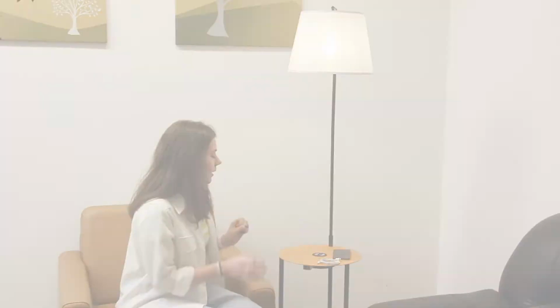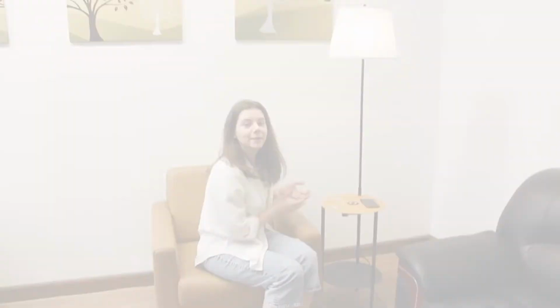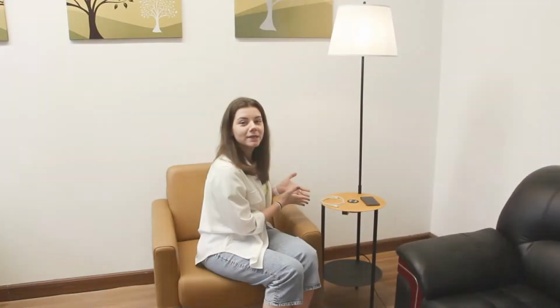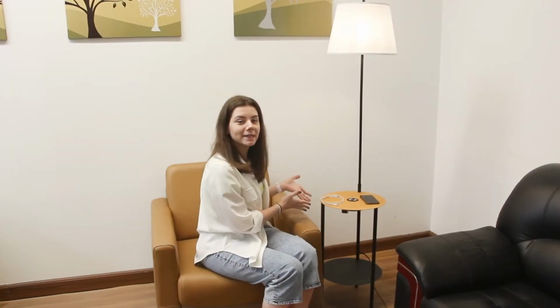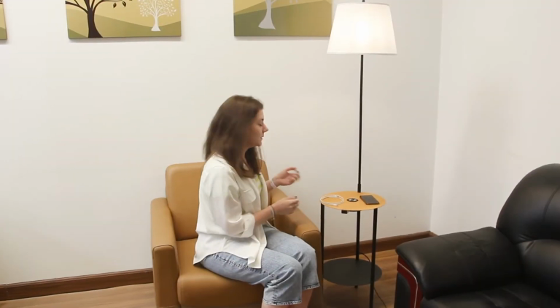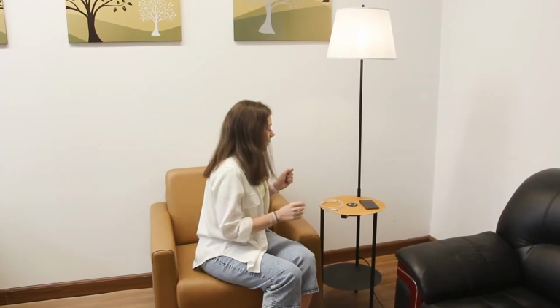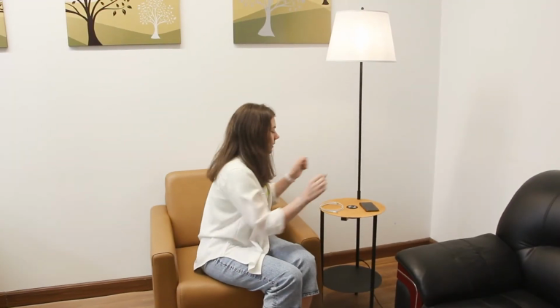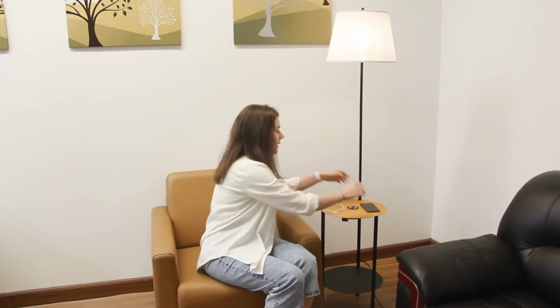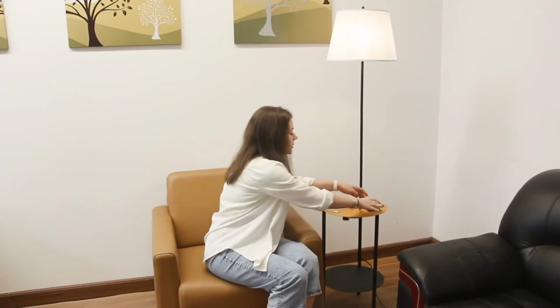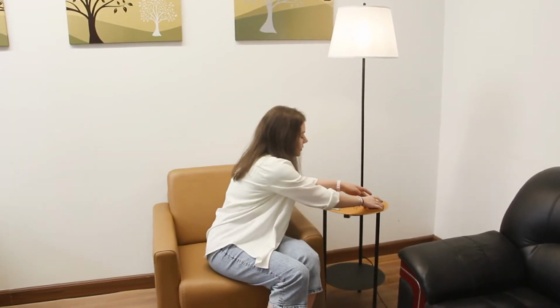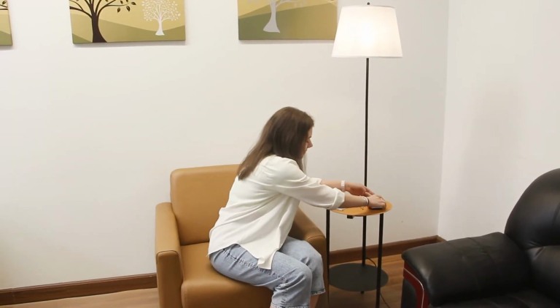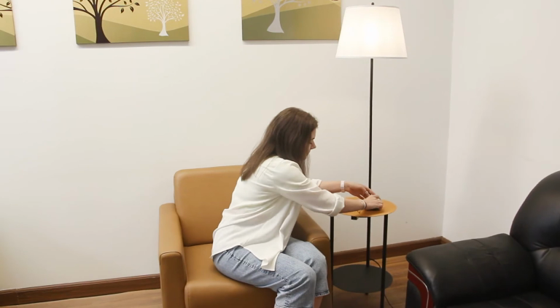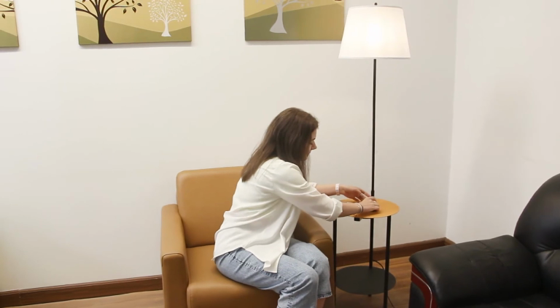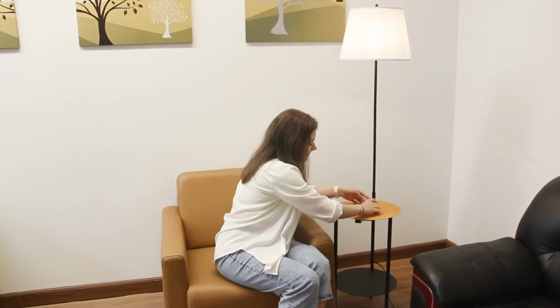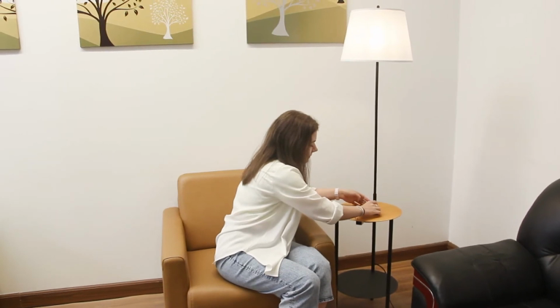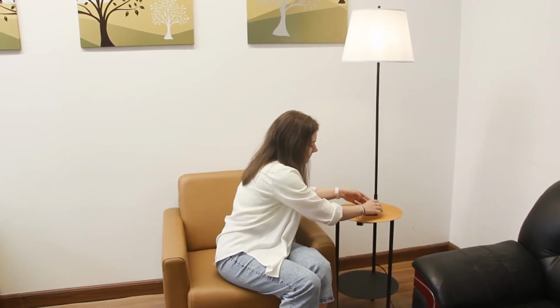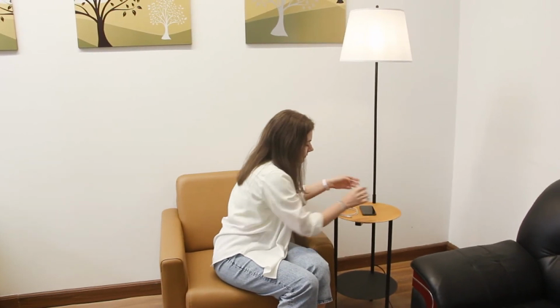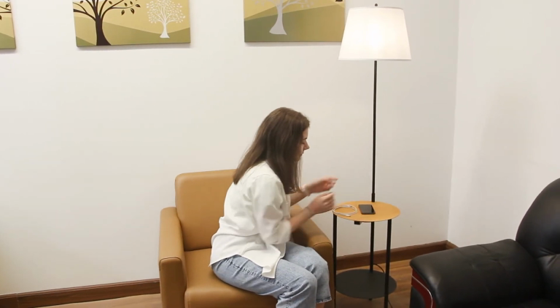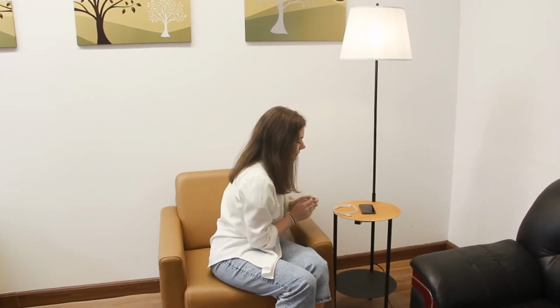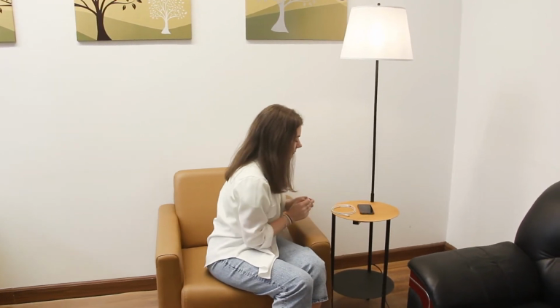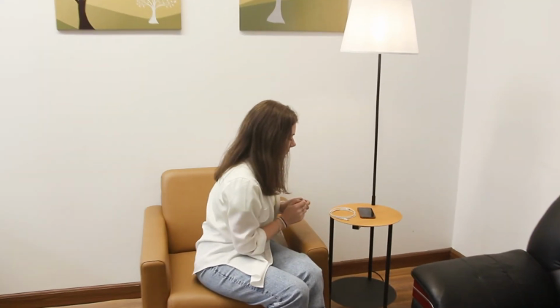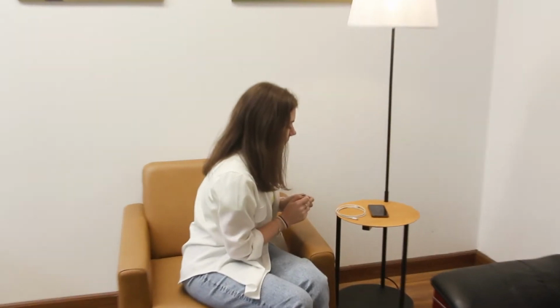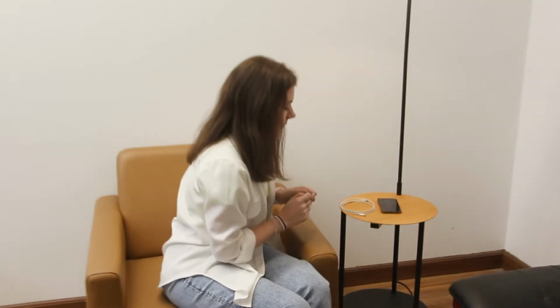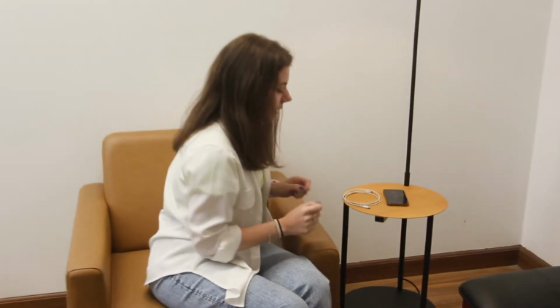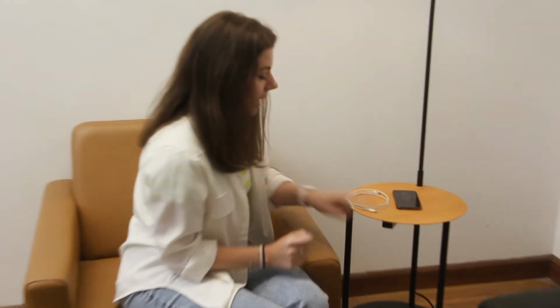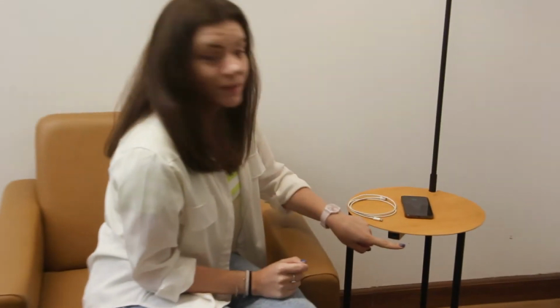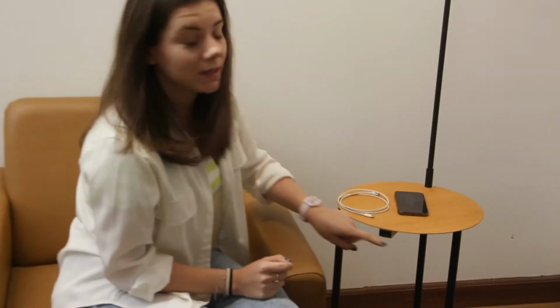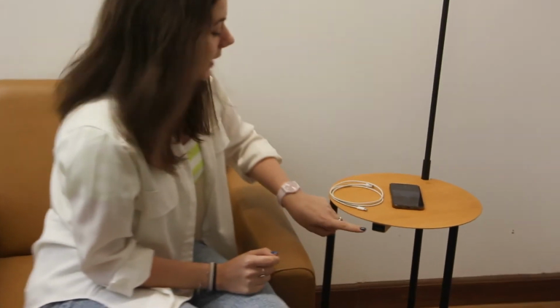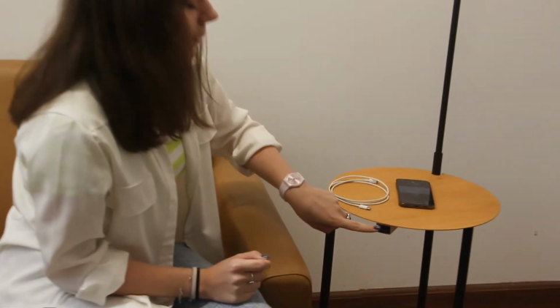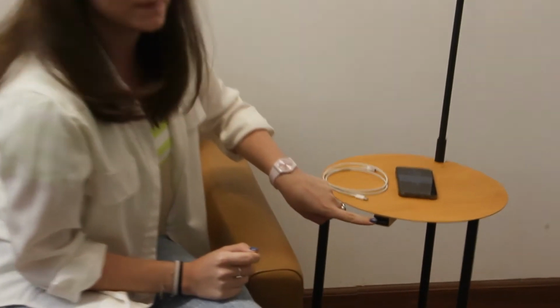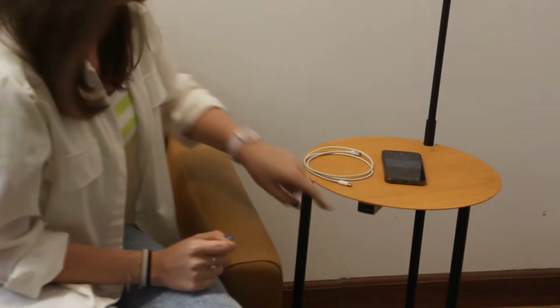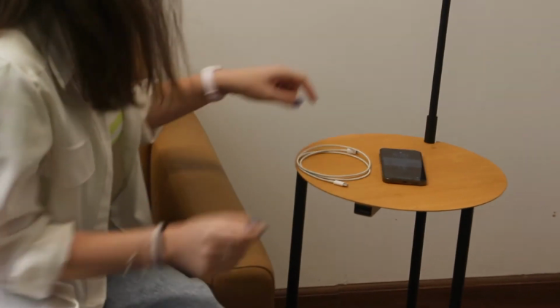The table comes with a wireless charger, a USB and USB-C port.